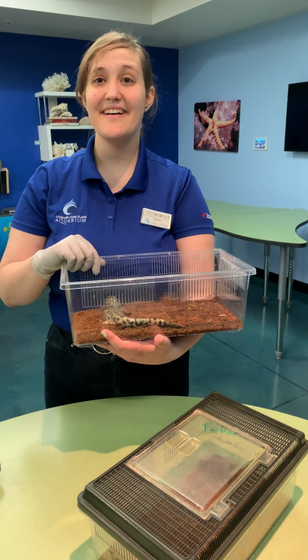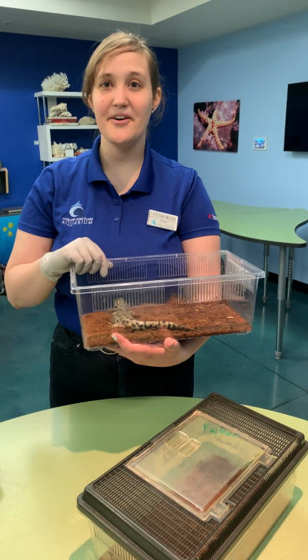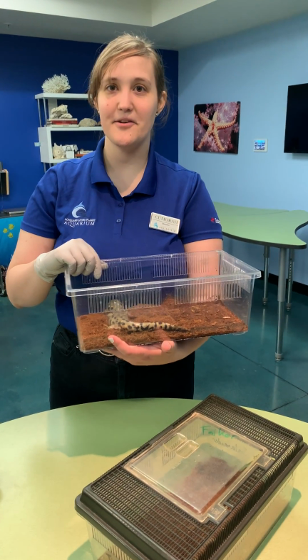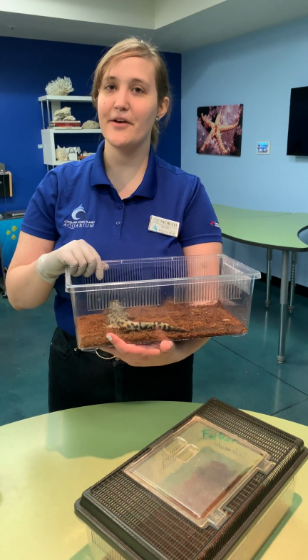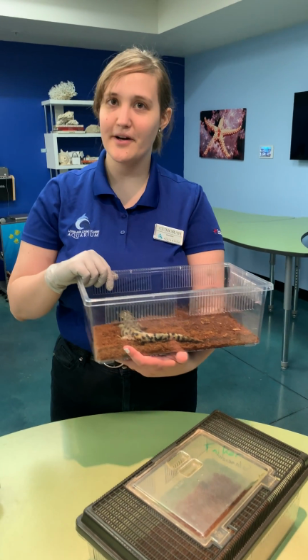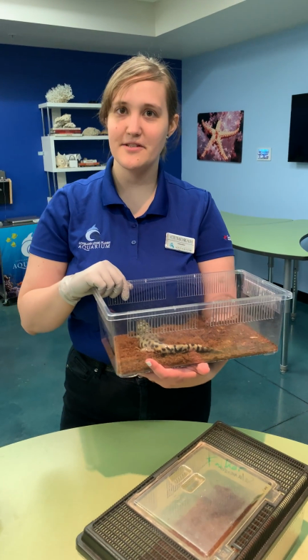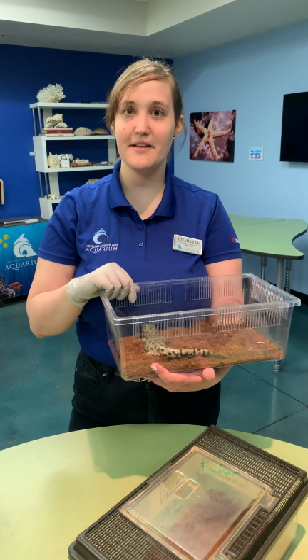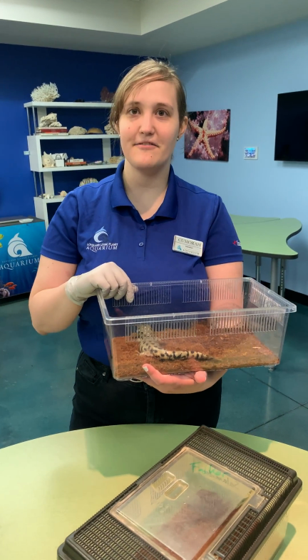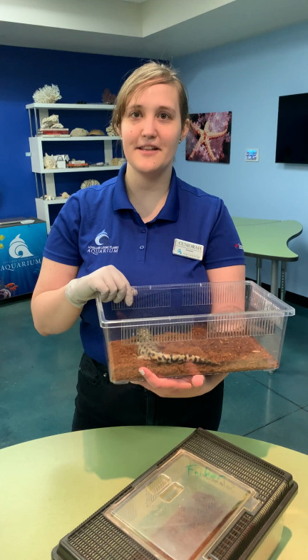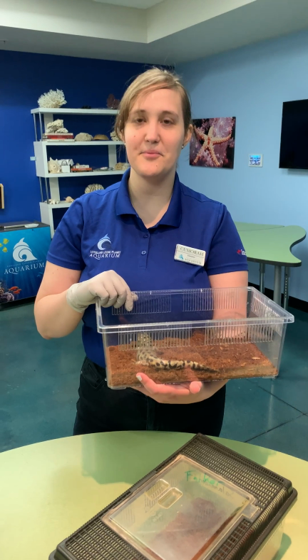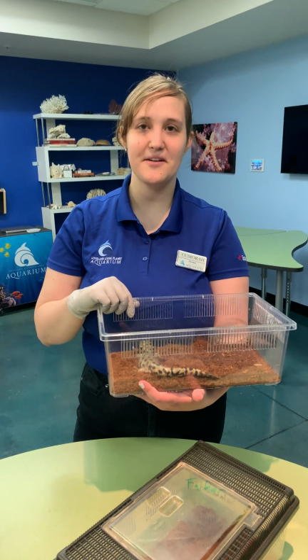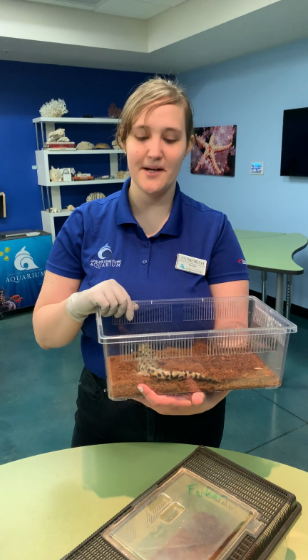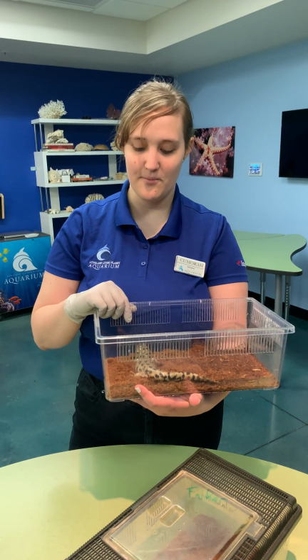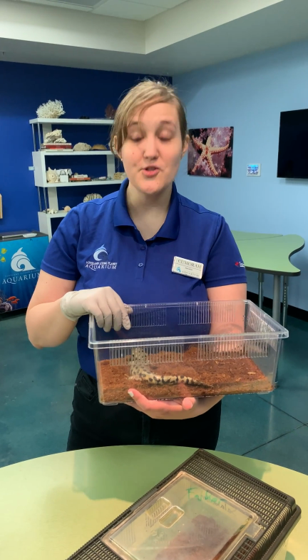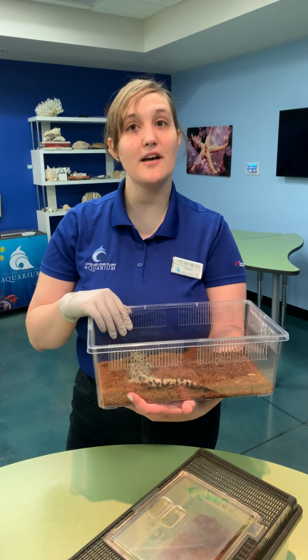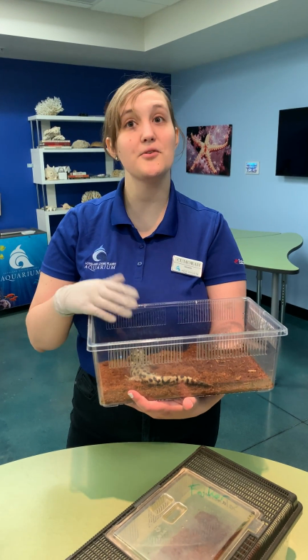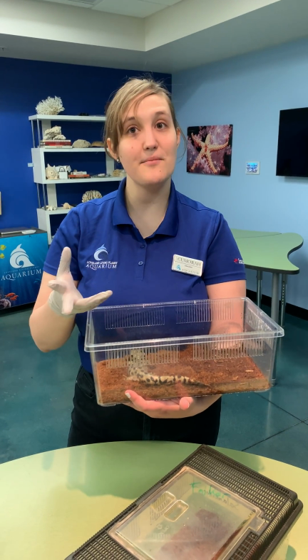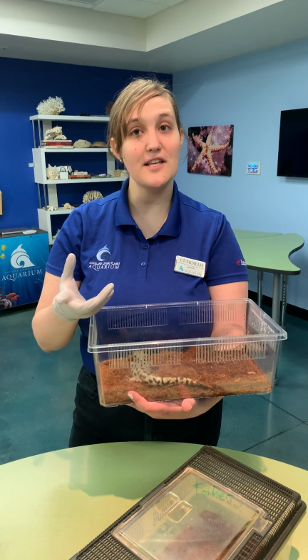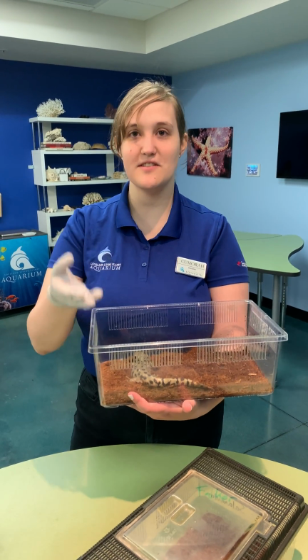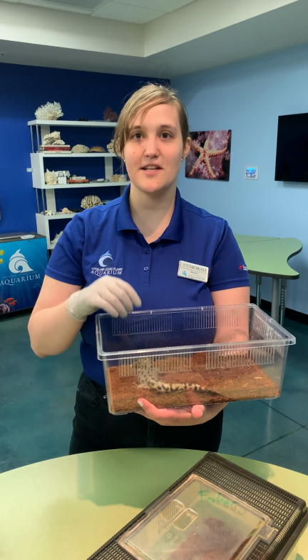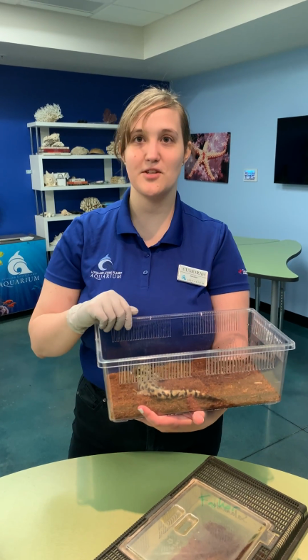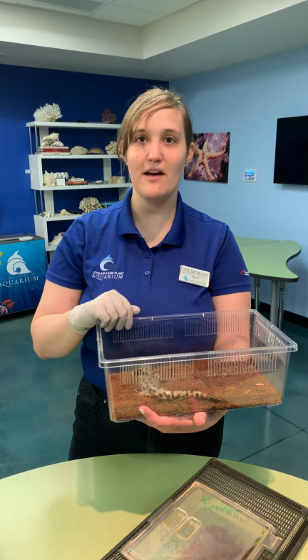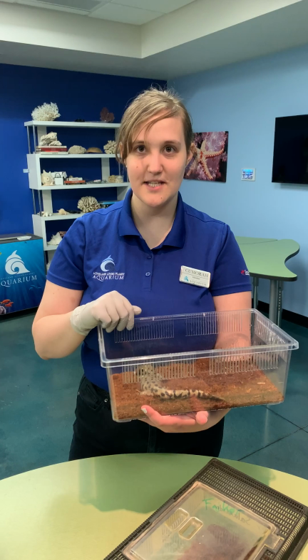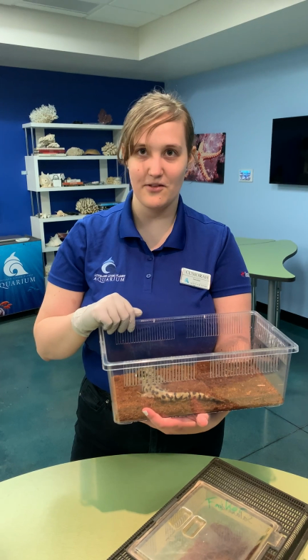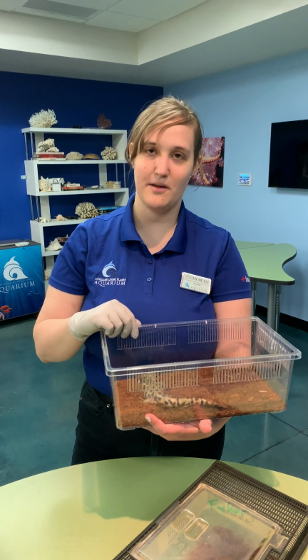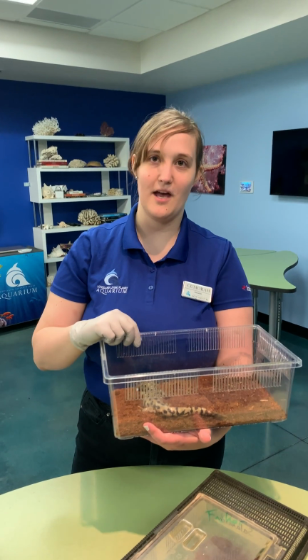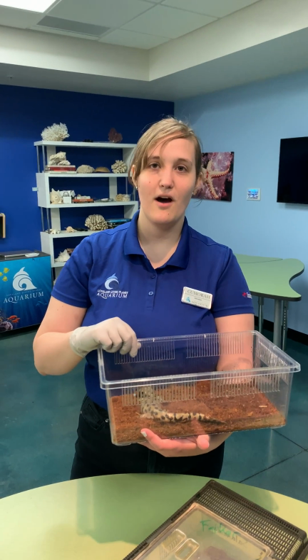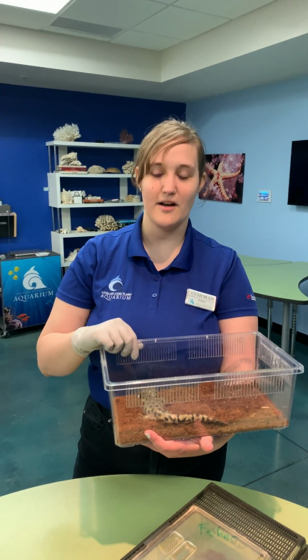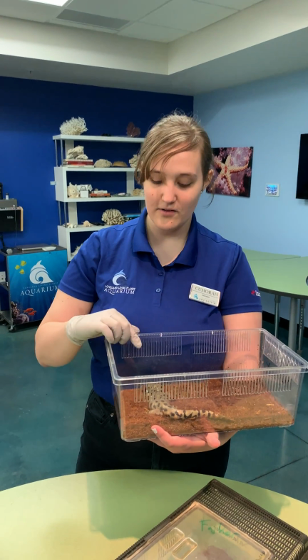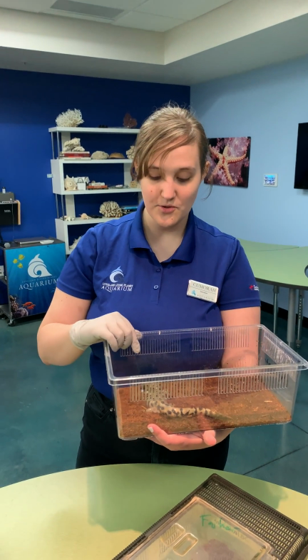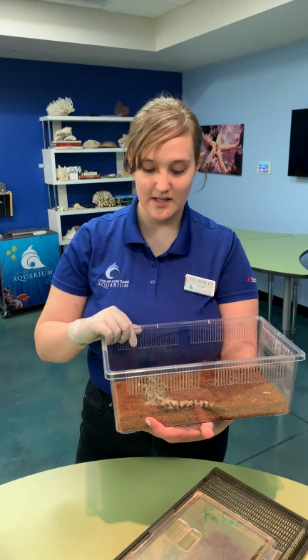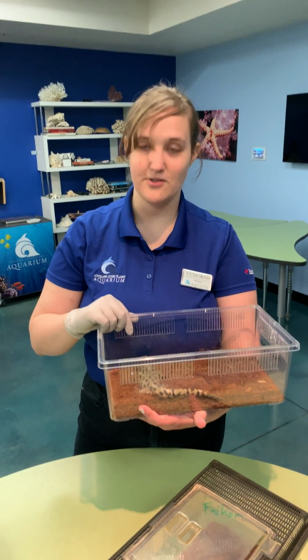Hello everyone and welcome to the Loveland Living Planet Aquarium. Because you can't come to us, we've decided to come to you every day at 3 p.m. on all of our social media channels.